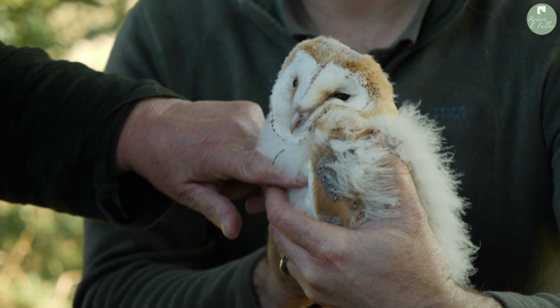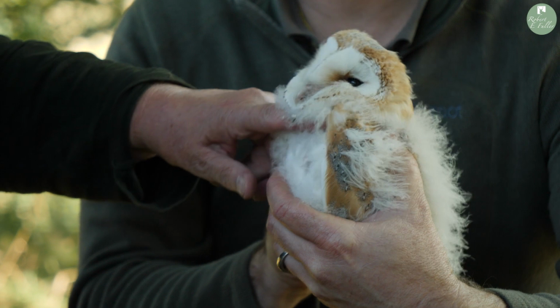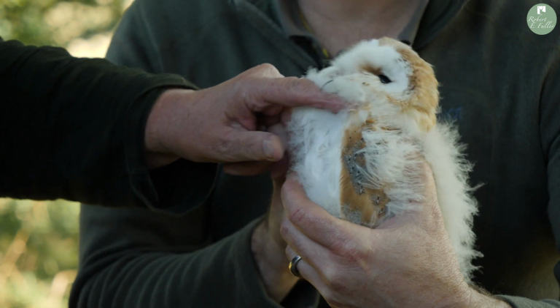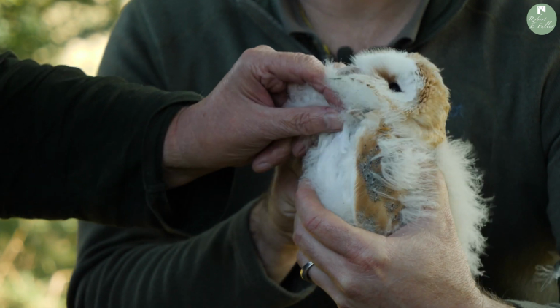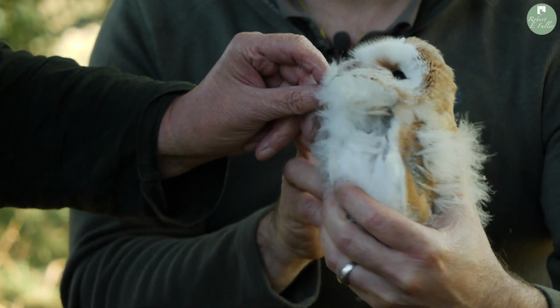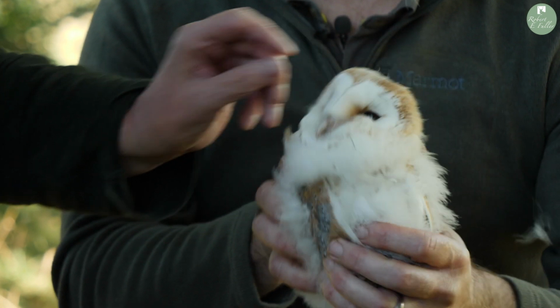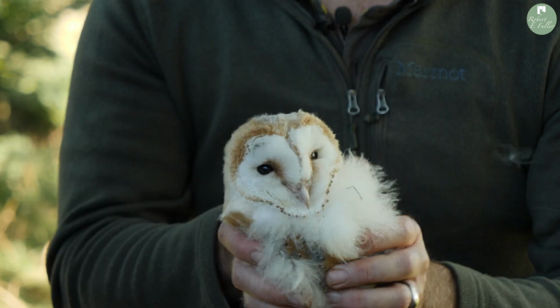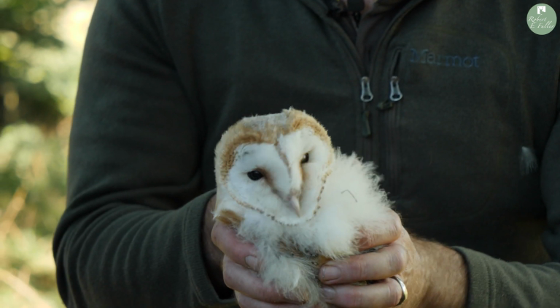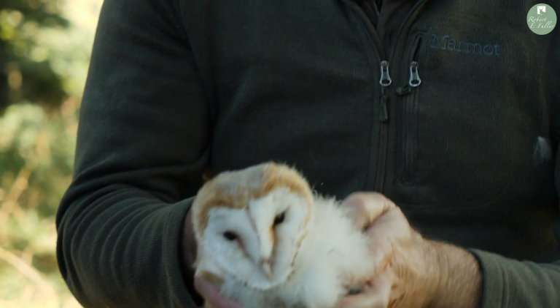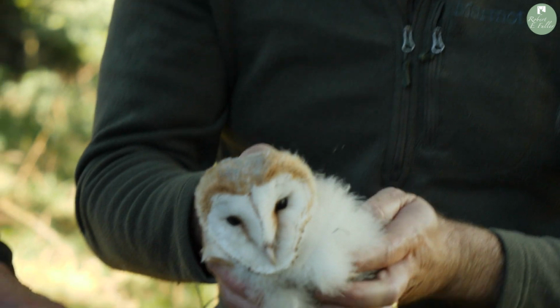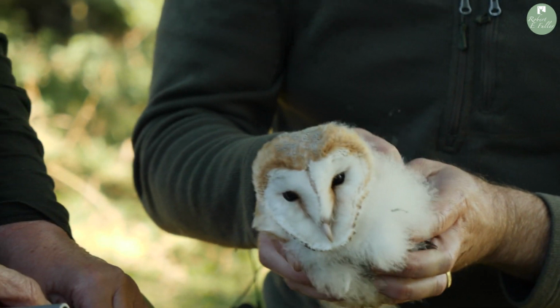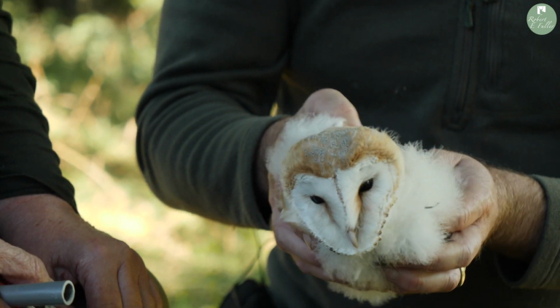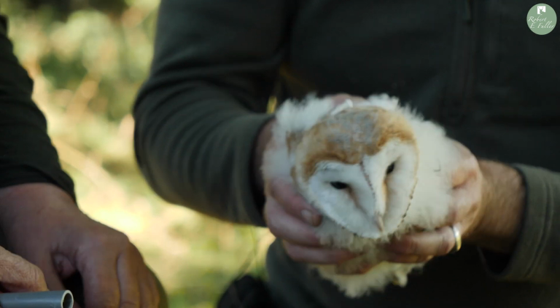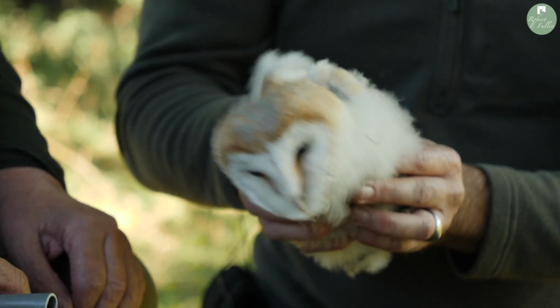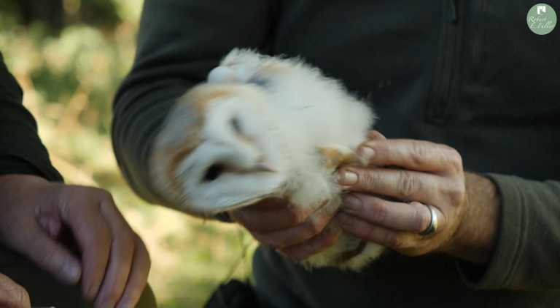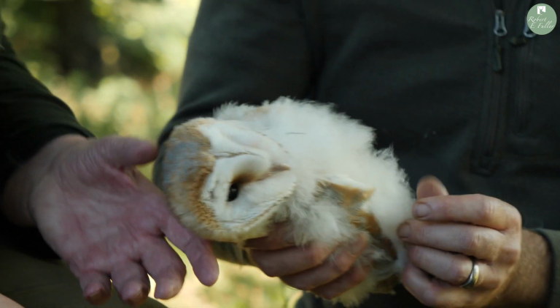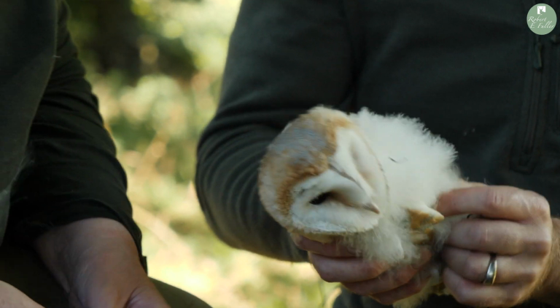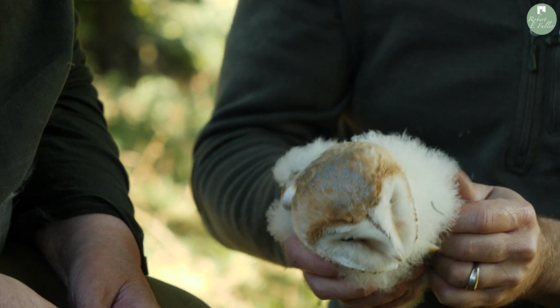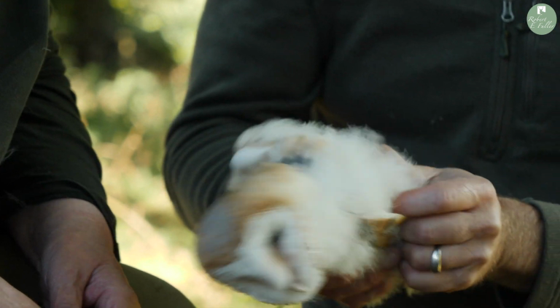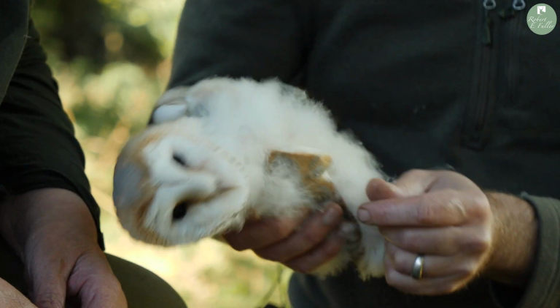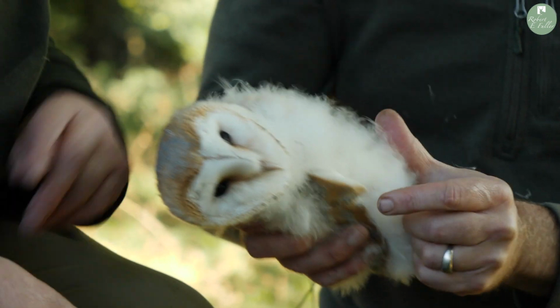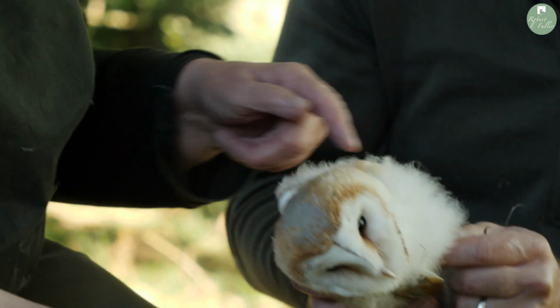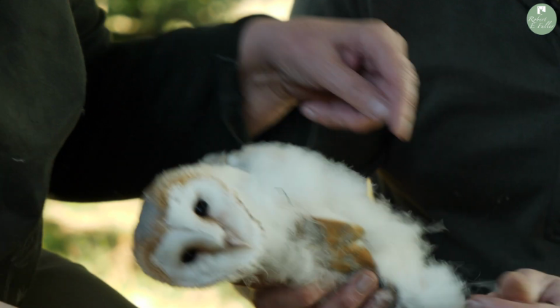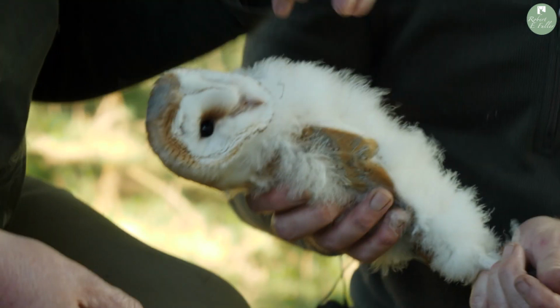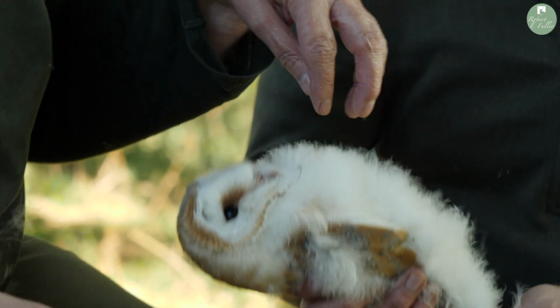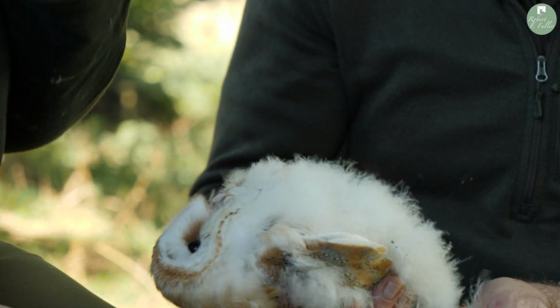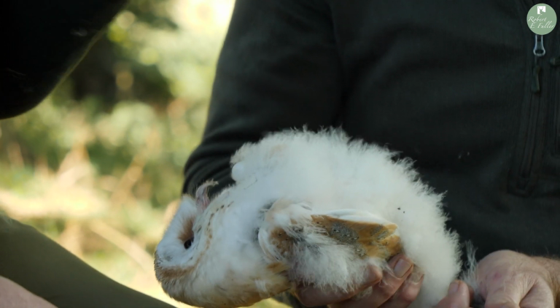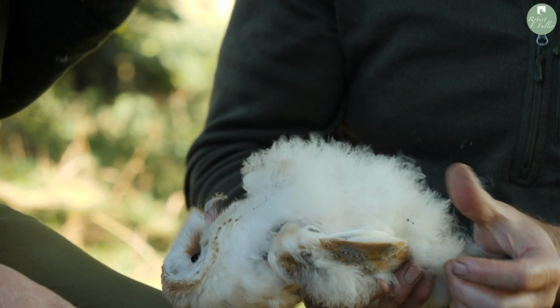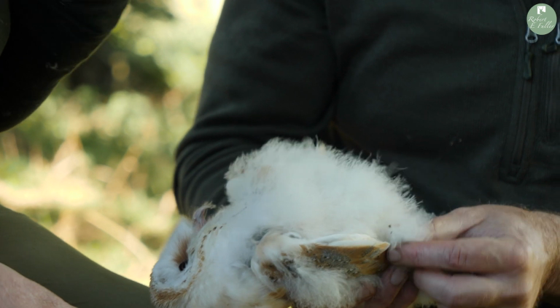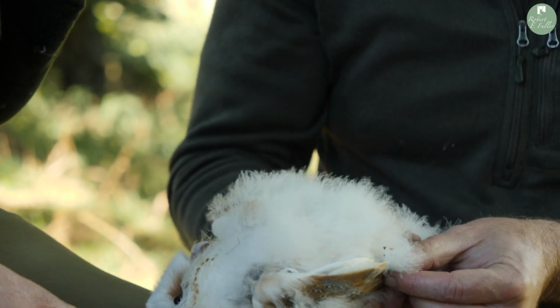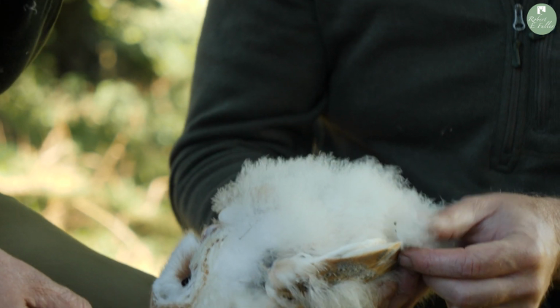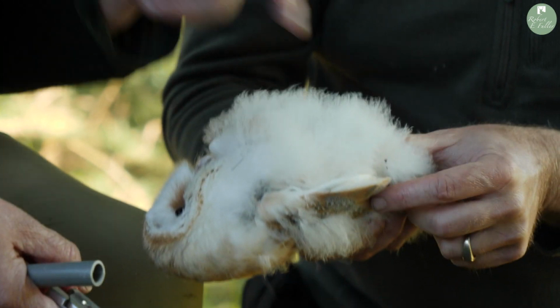We've got this dark fringing around the facial disc but we're a bit off yet. Once all the fluff goes, the females have little sparkles on the chest — and we've got sparkles.